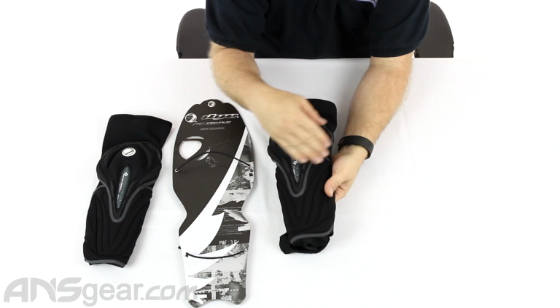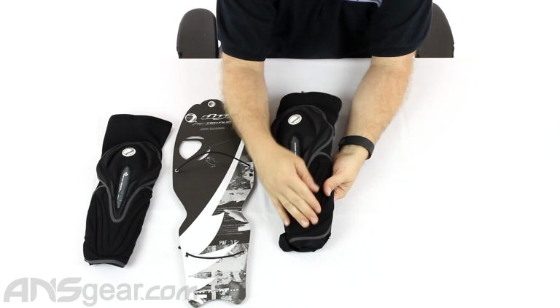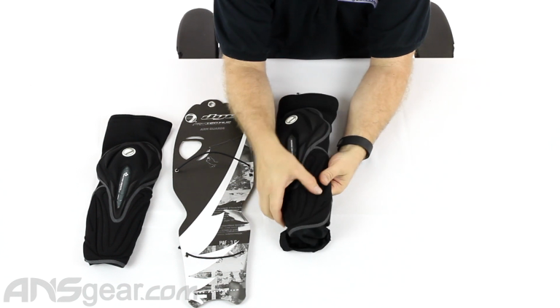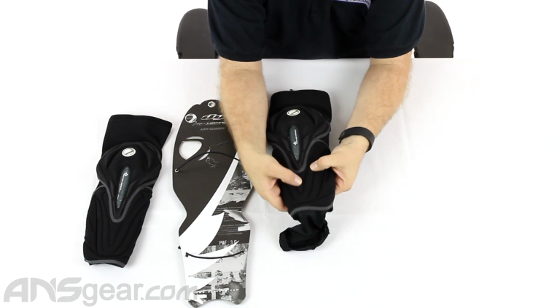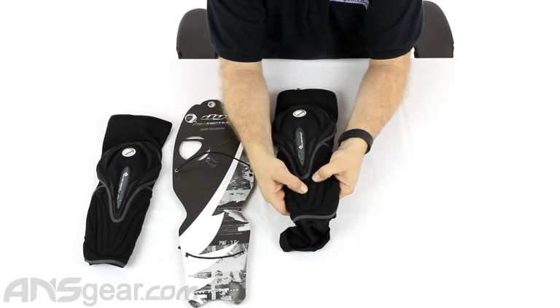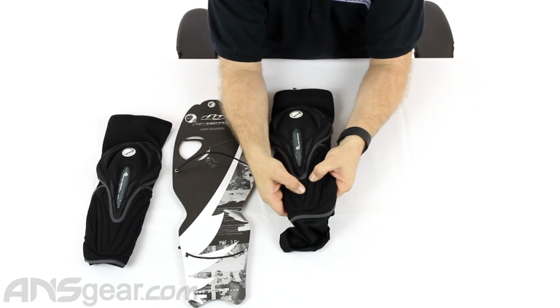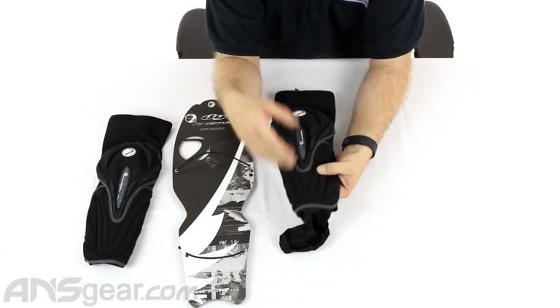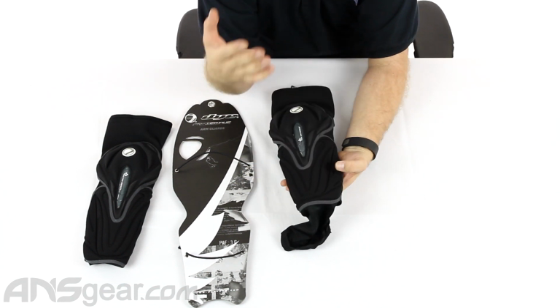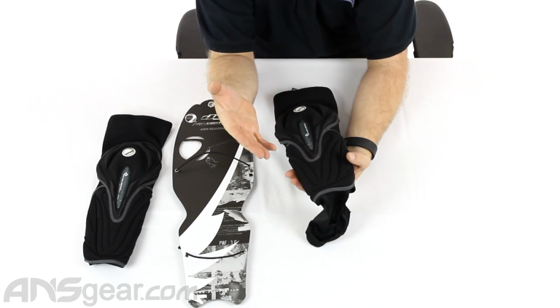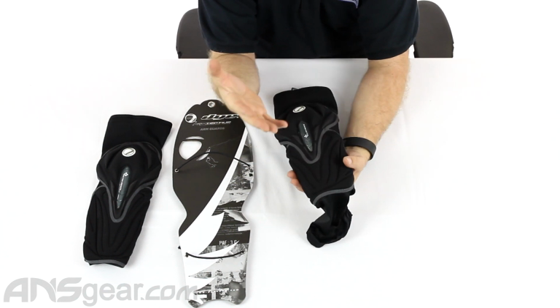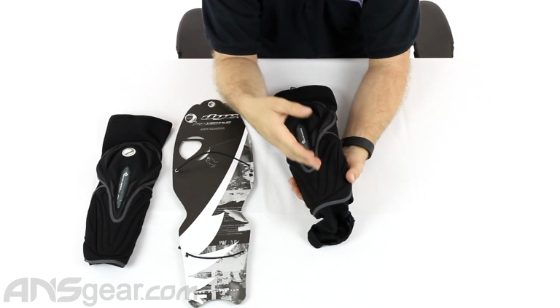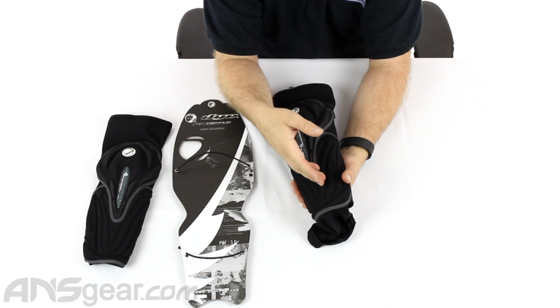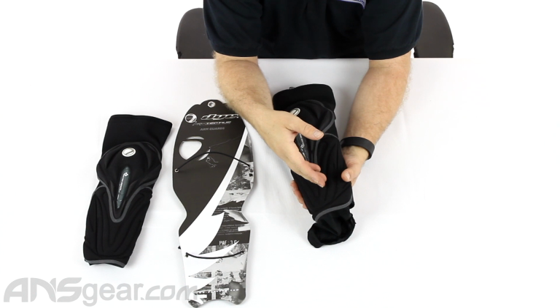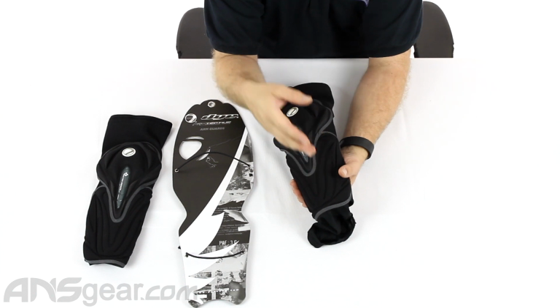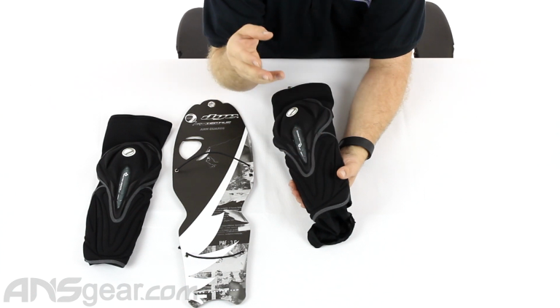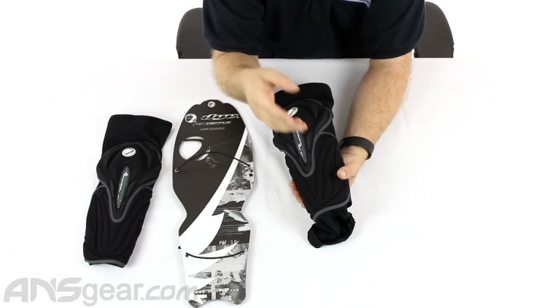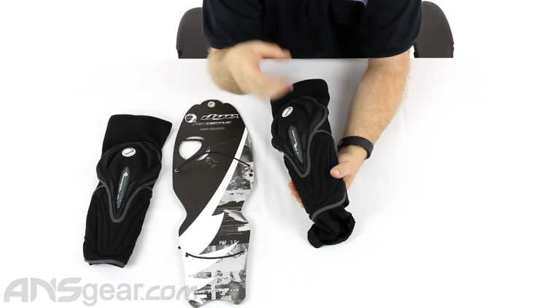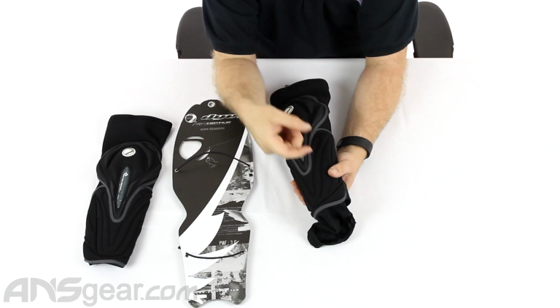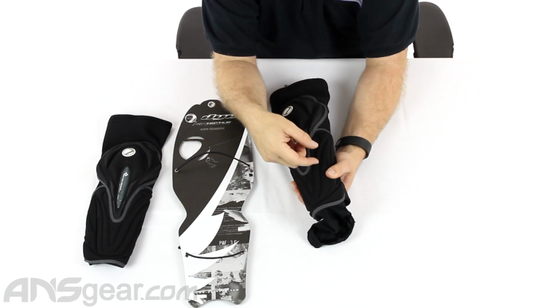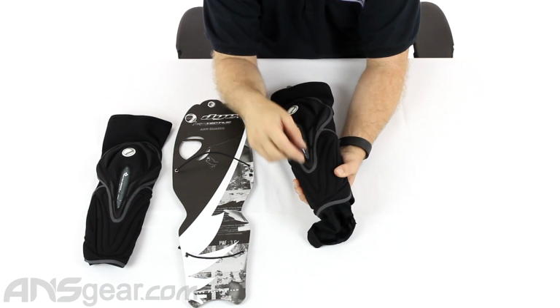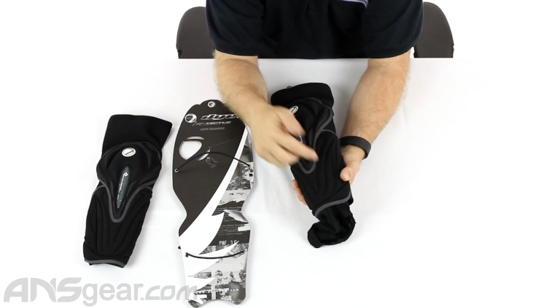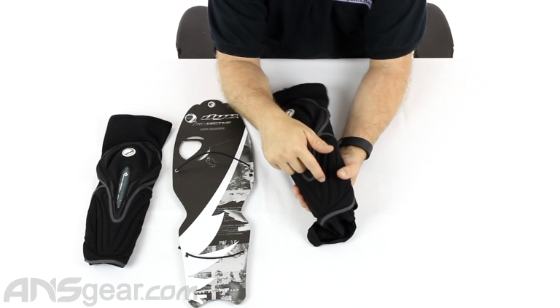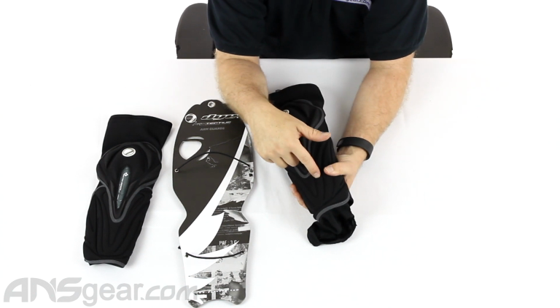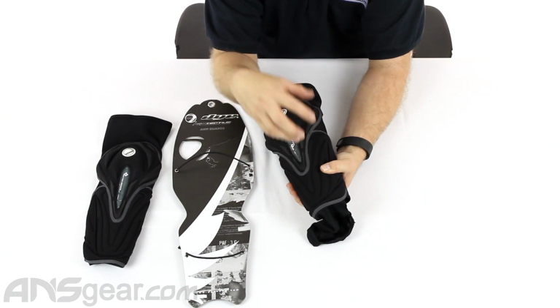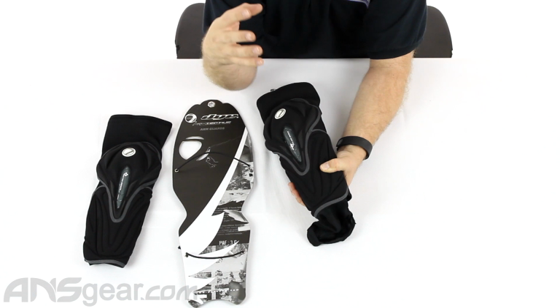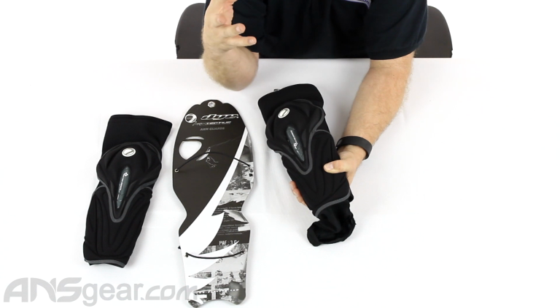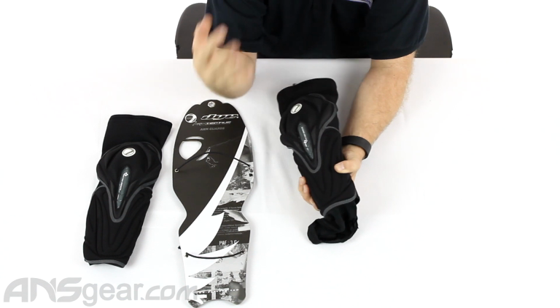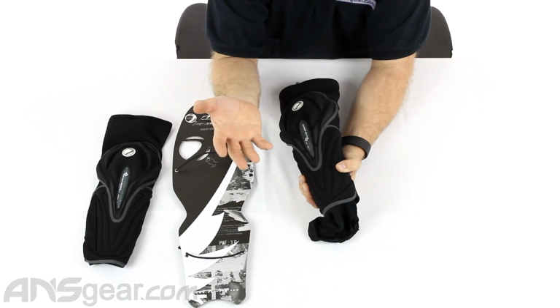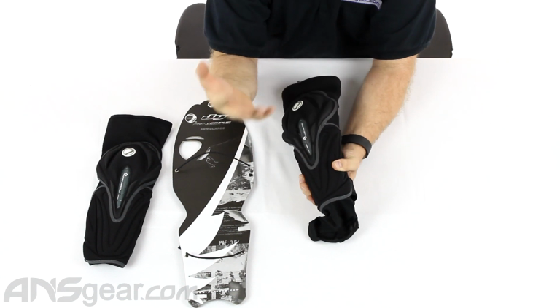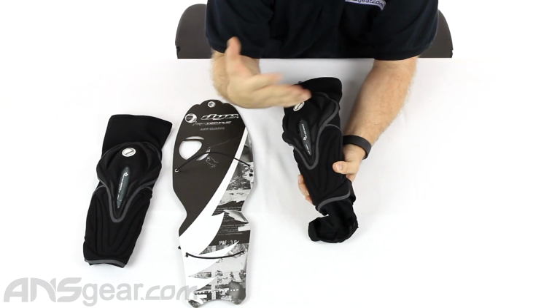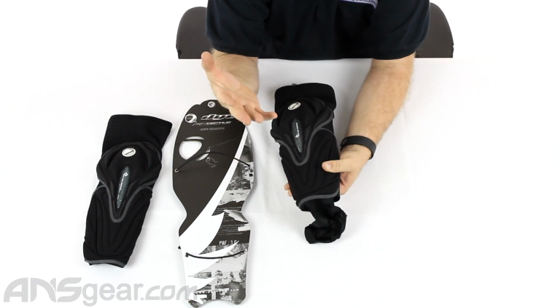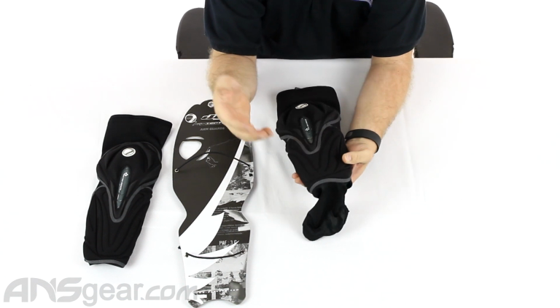That hard plate is covered with a soft foam on the outside. So in a paintball application you'd still get some bounces, but you definitely get the most protection possible — being protected from bruising or anything like that if you get shot there.